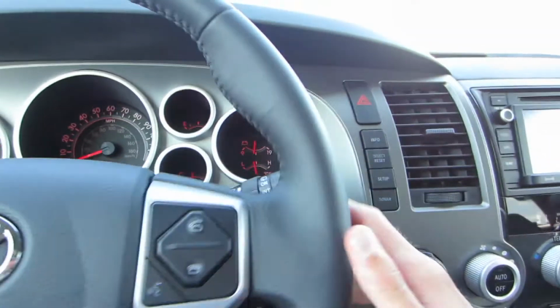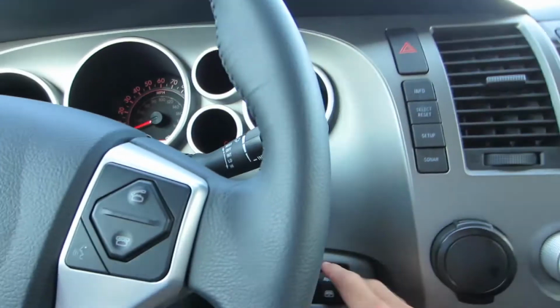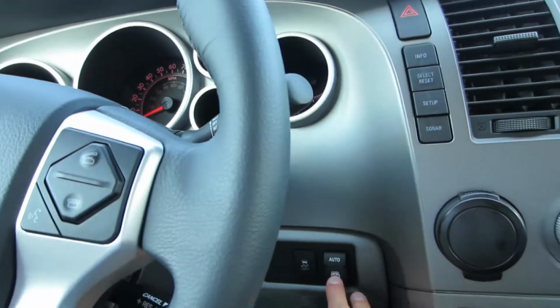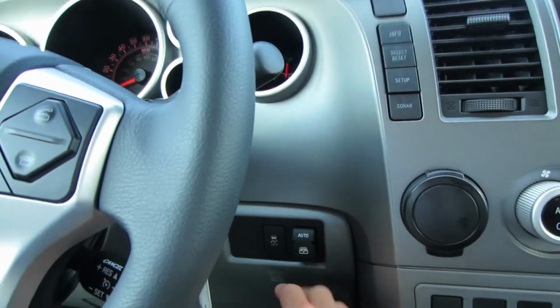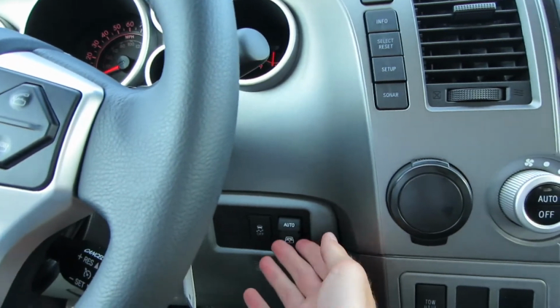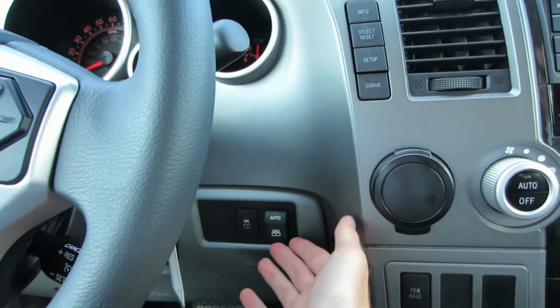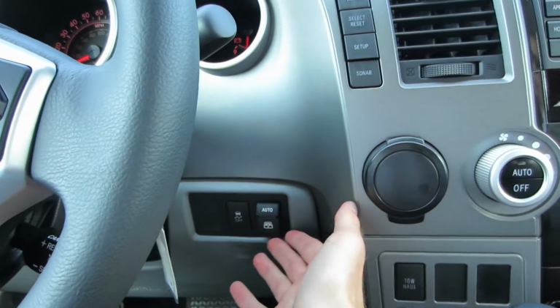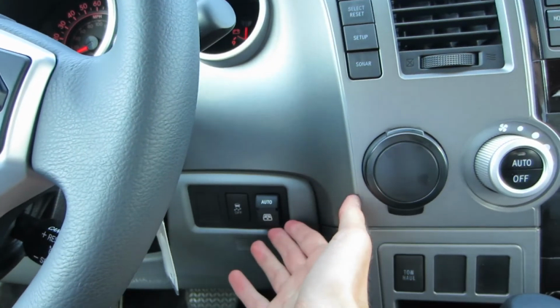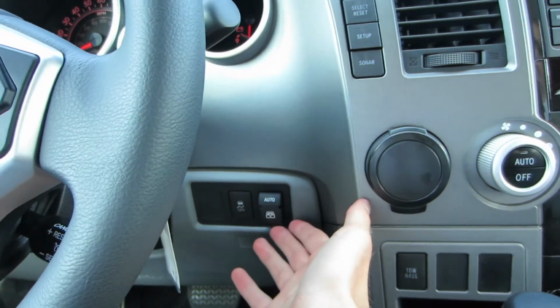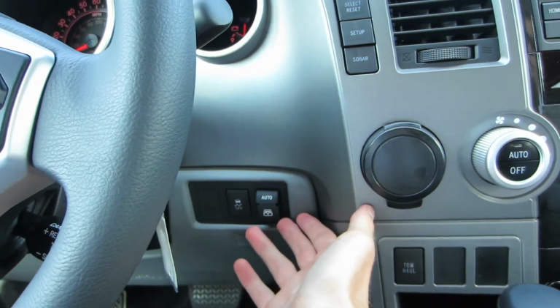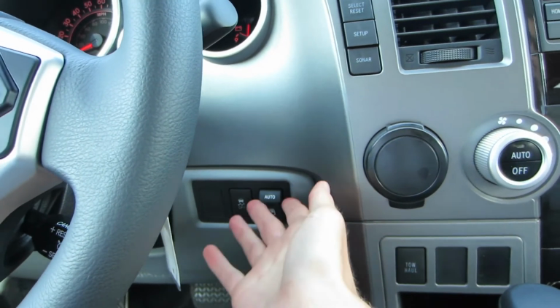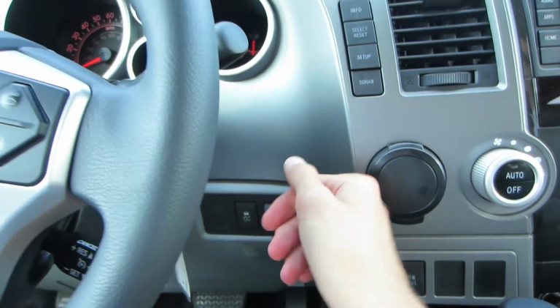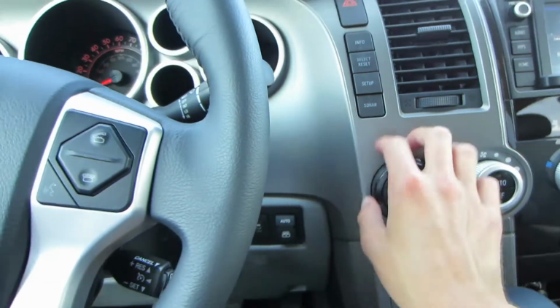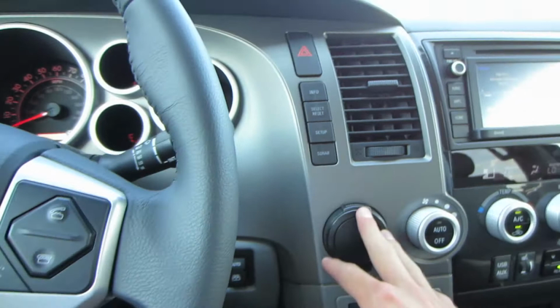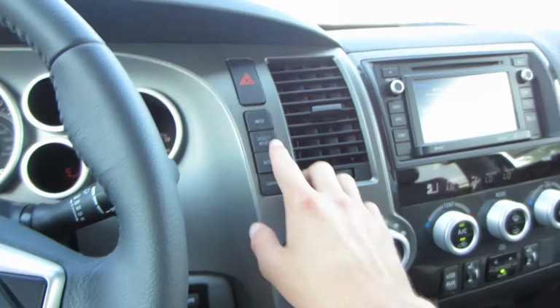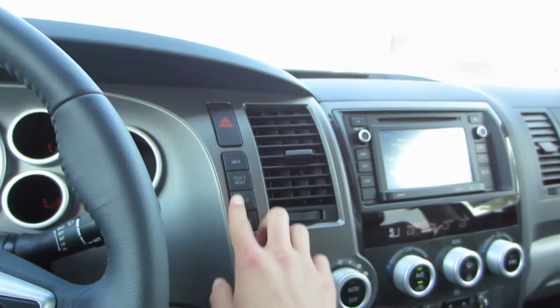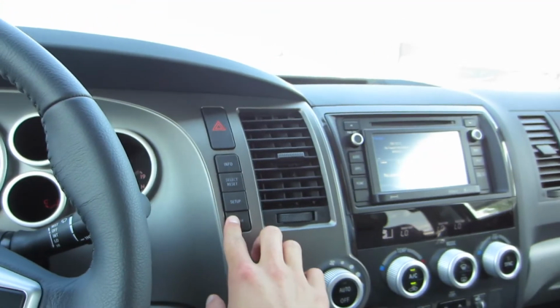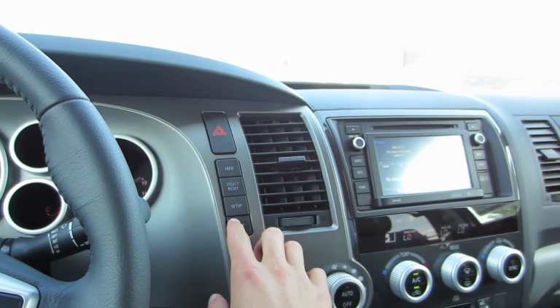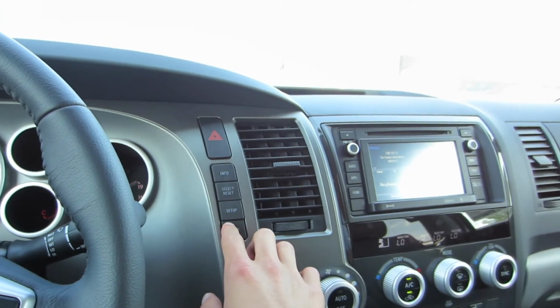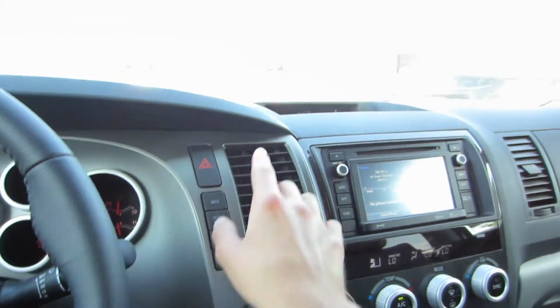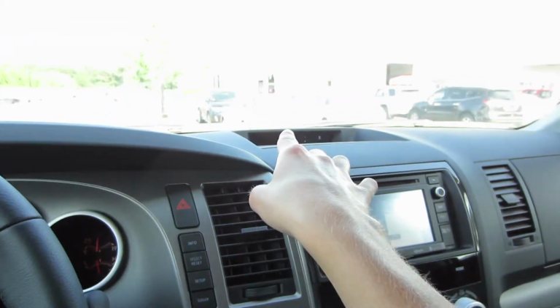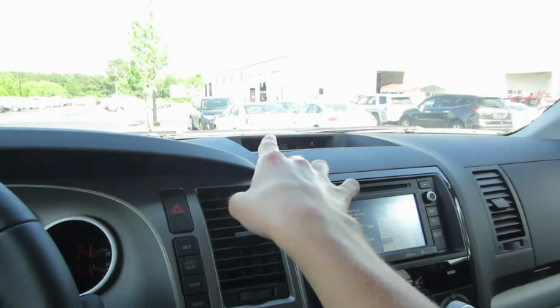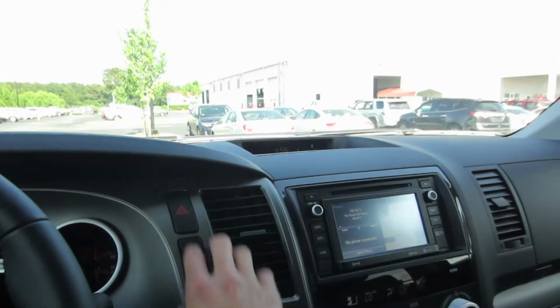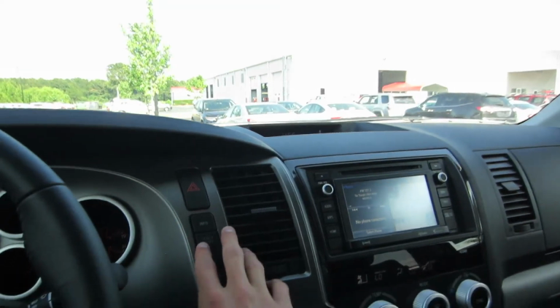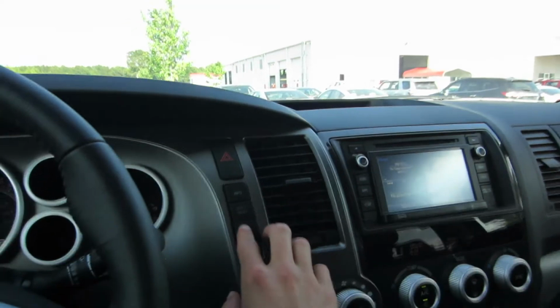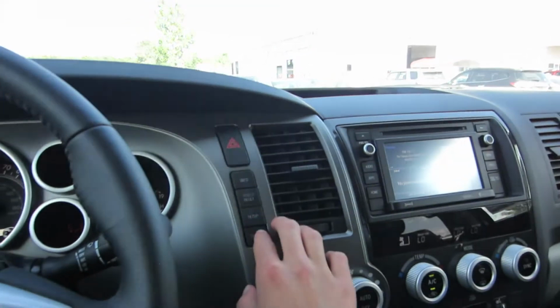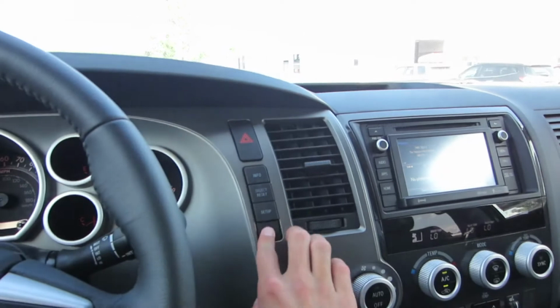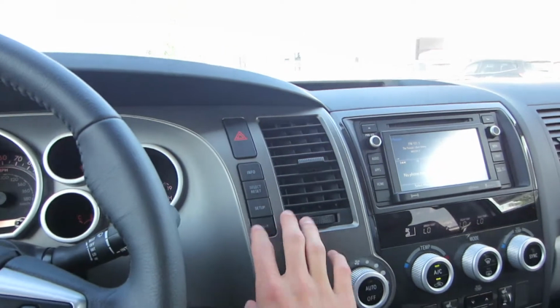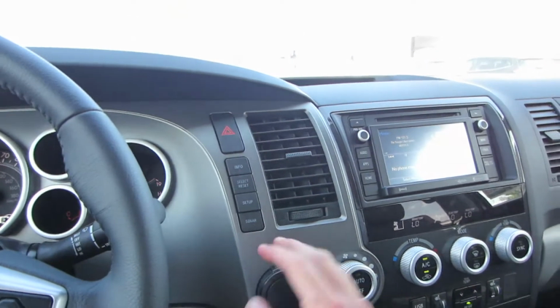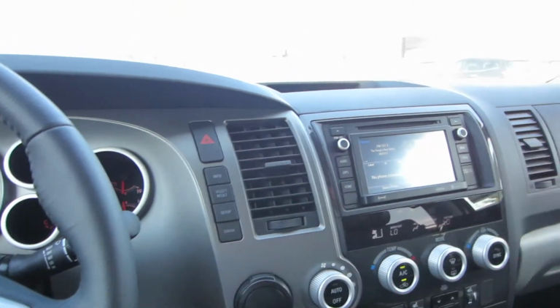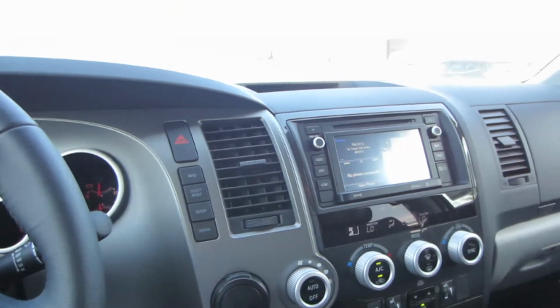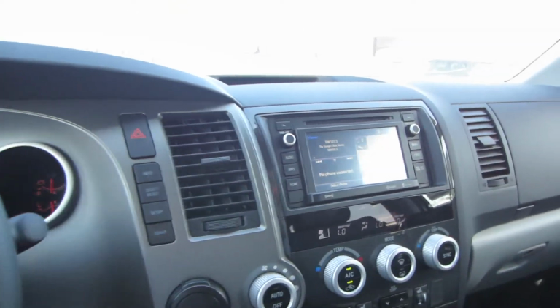Tucked underneath the wiper stalk we do have our power rear window control as well as traction control off. Your information controls for your driver information system are right up there, and then we do have our sonar controls for our backup sensors.